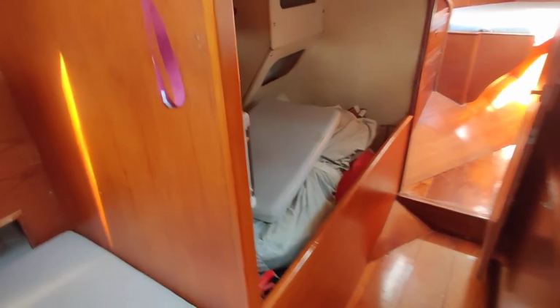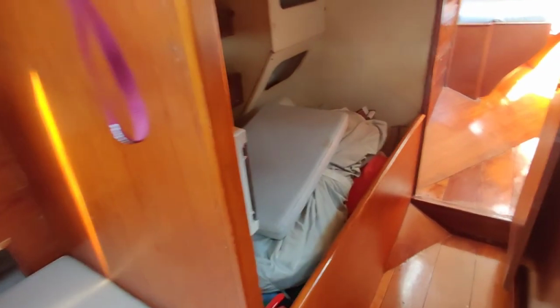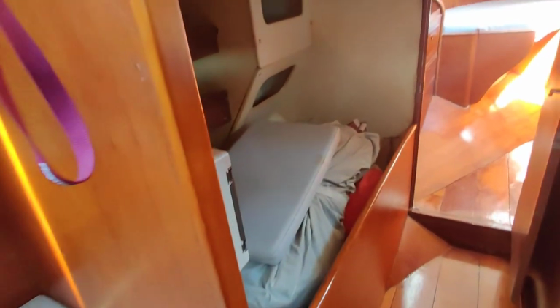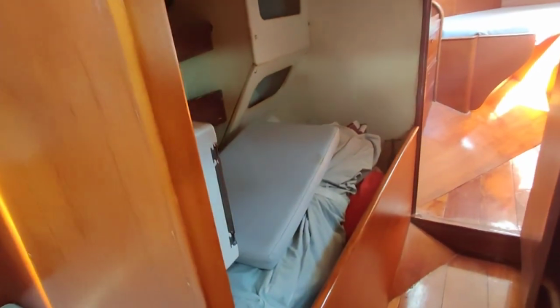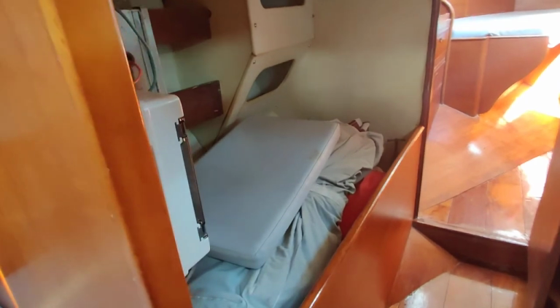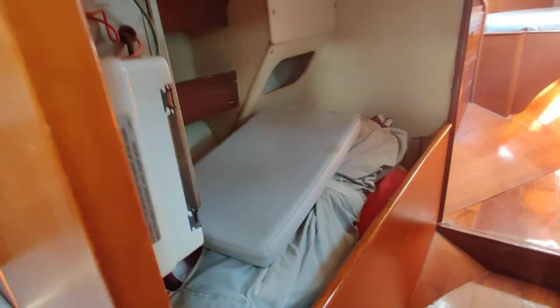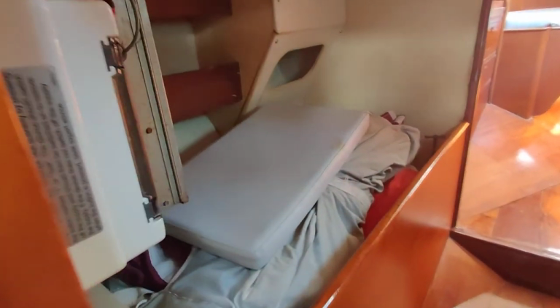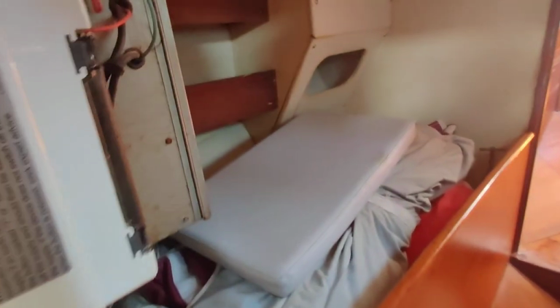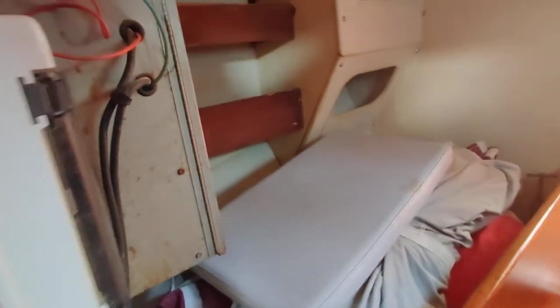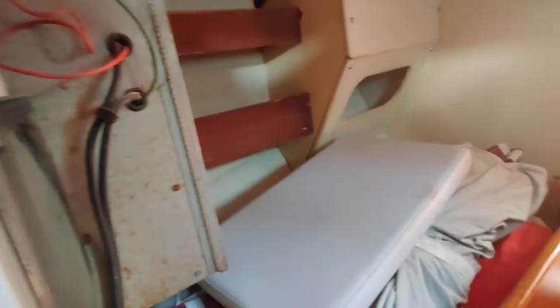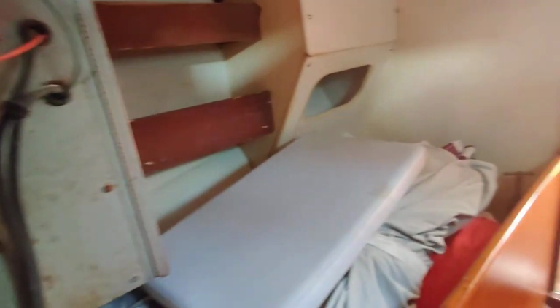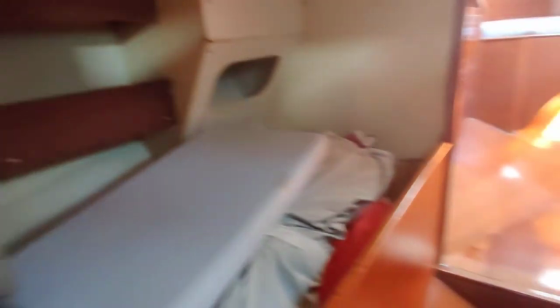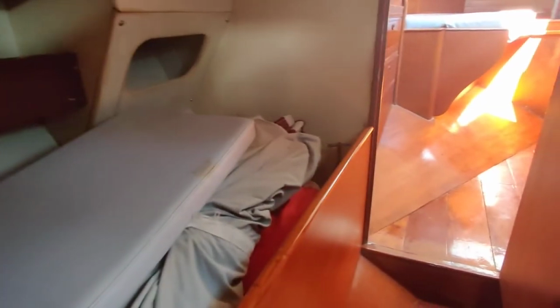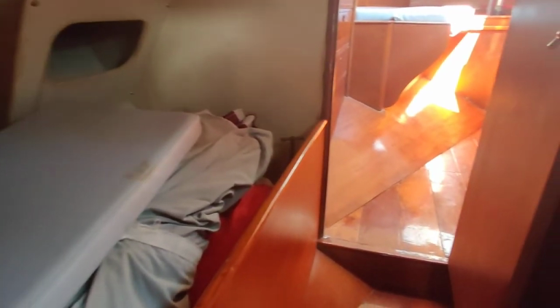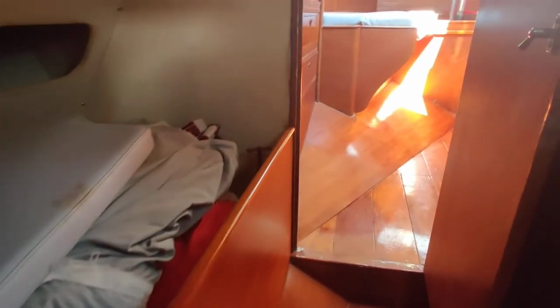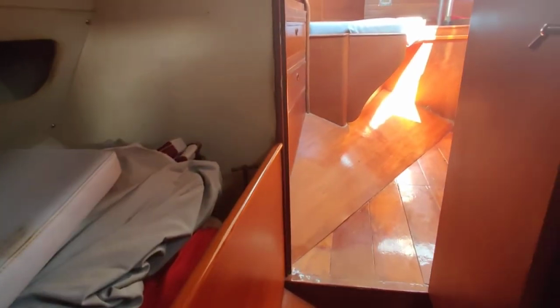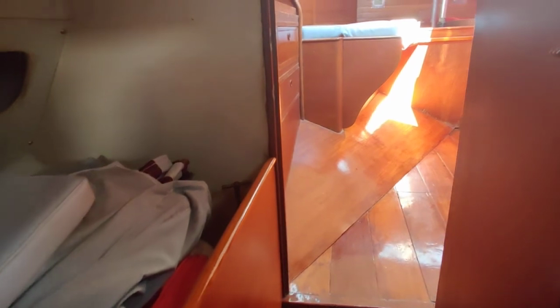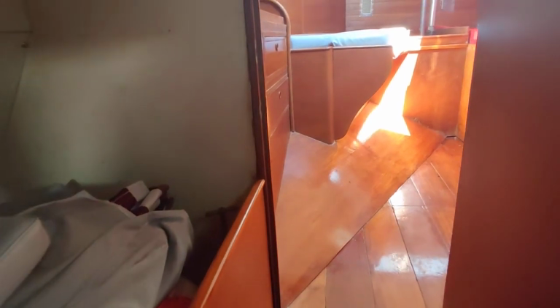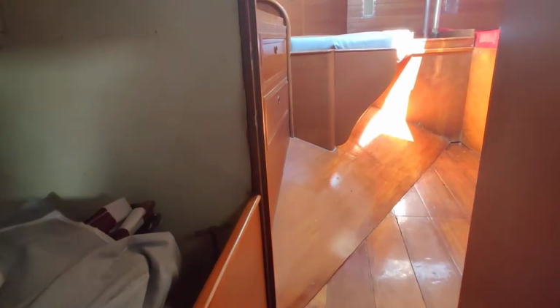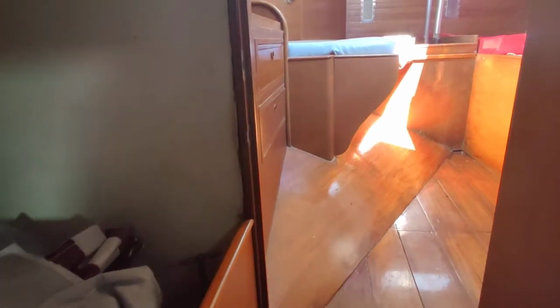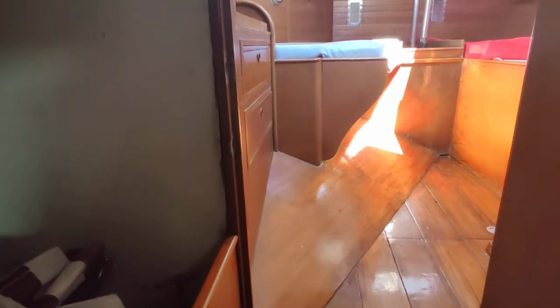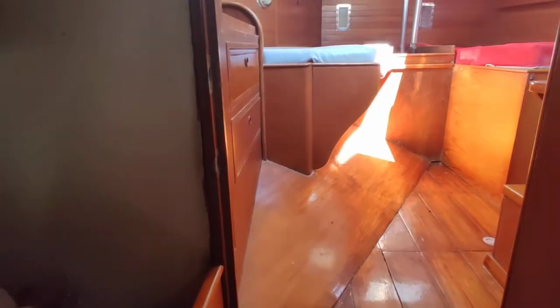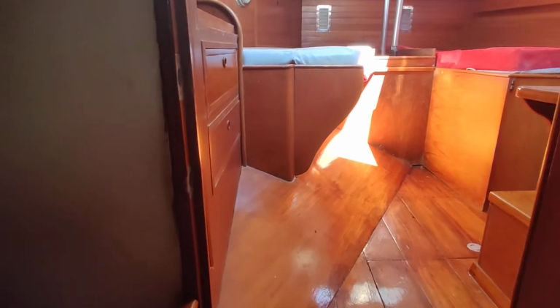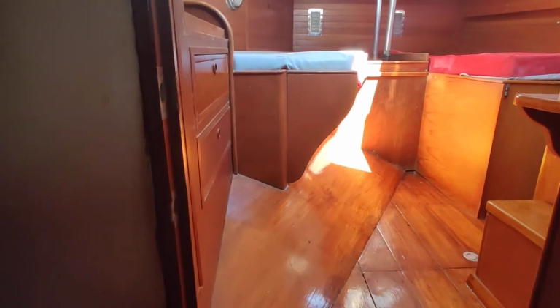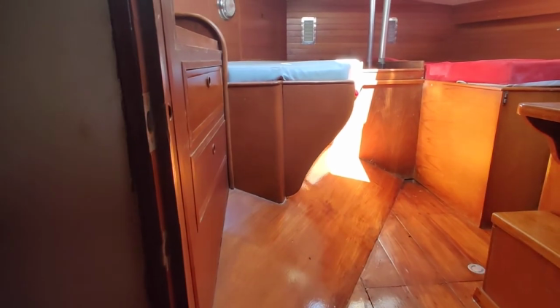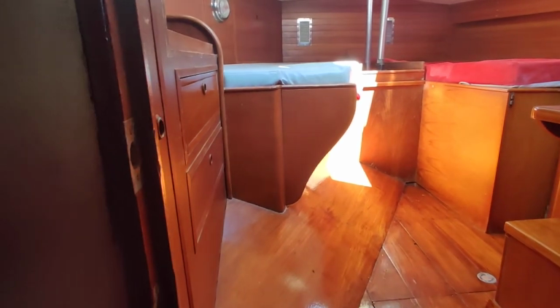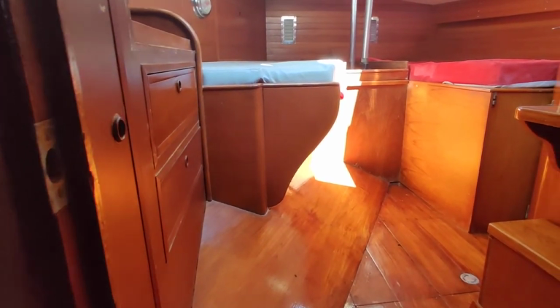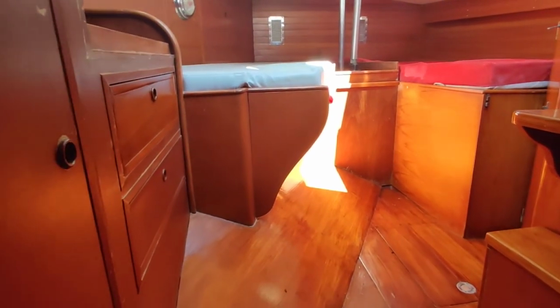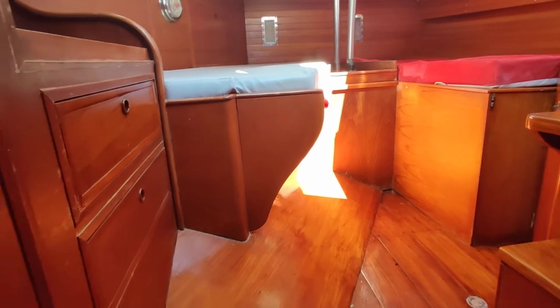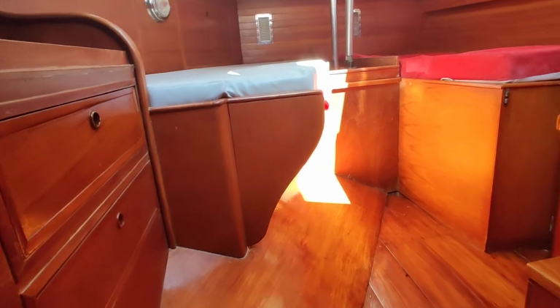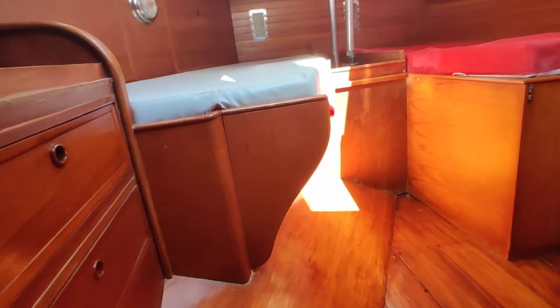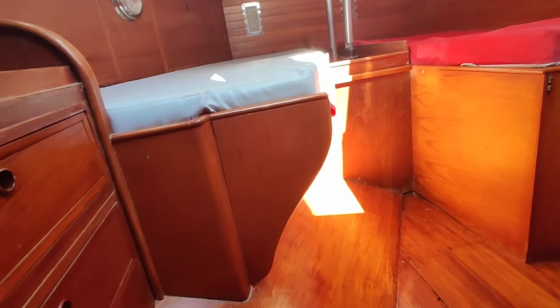There's sails storage and a workshop area. Going aft now, just going into the aft cabin.